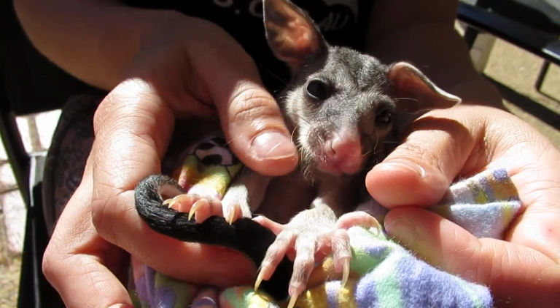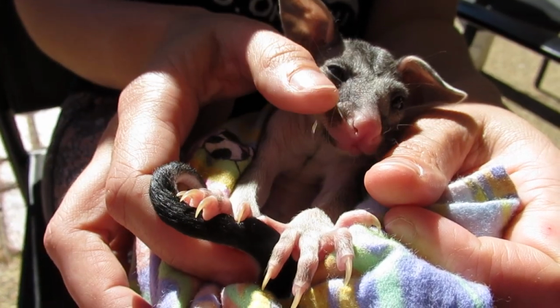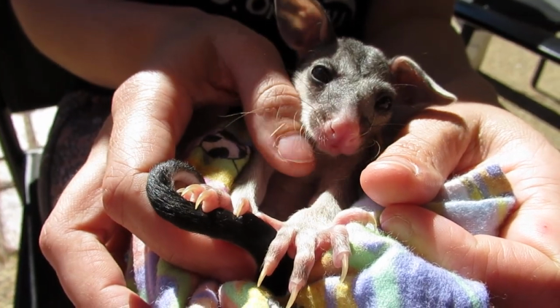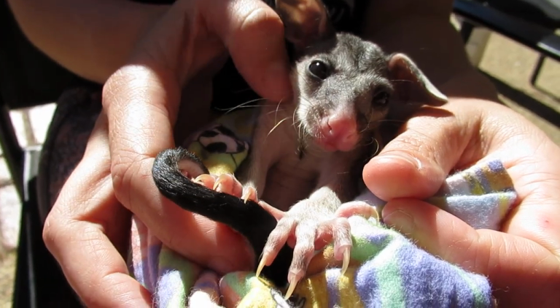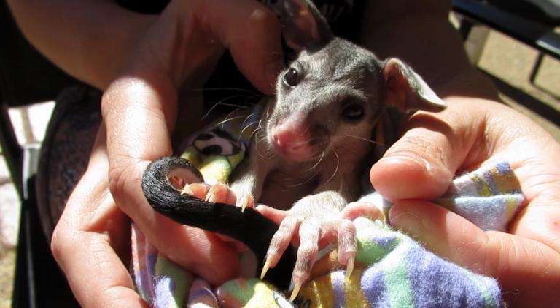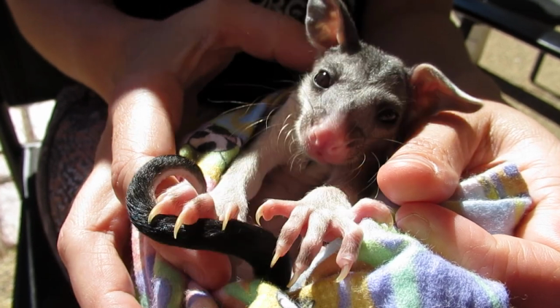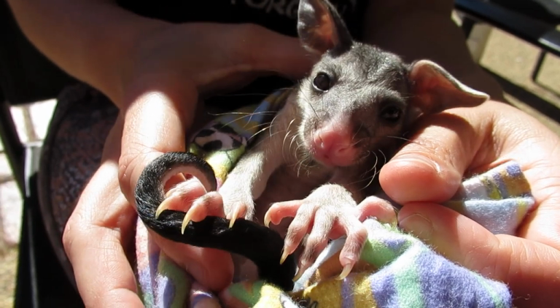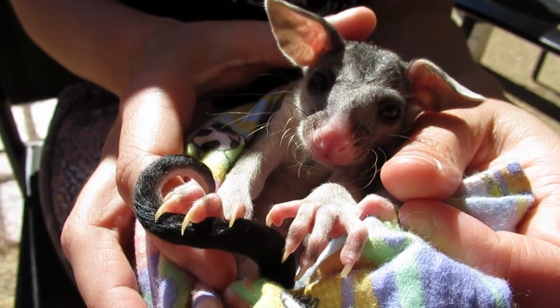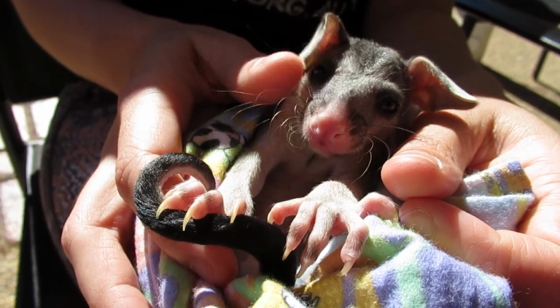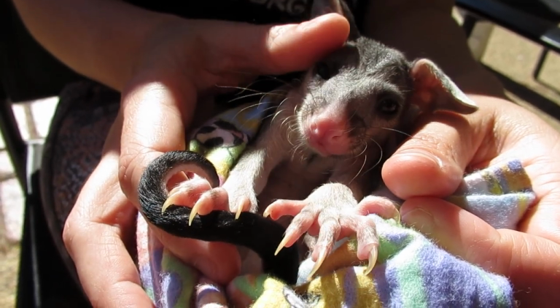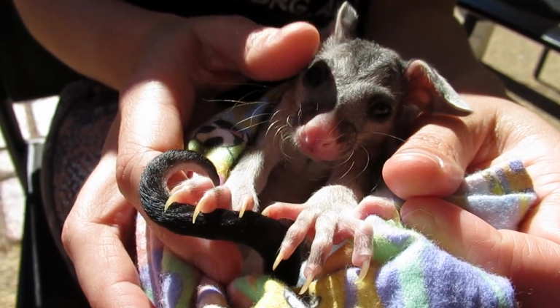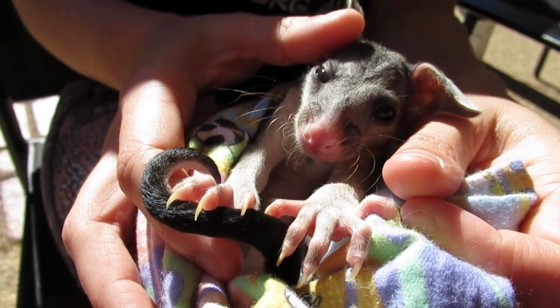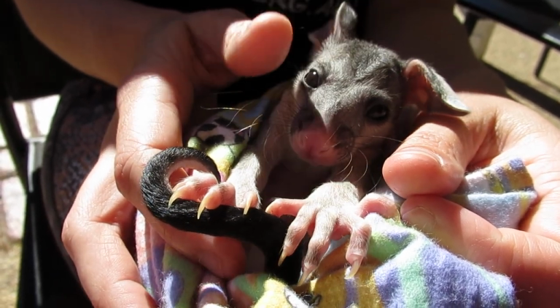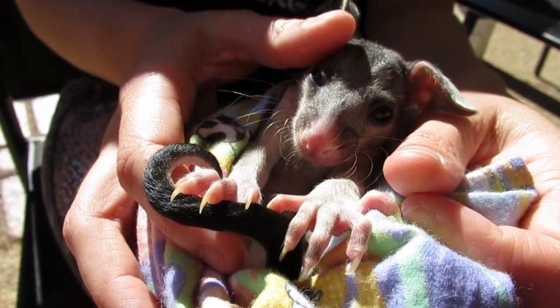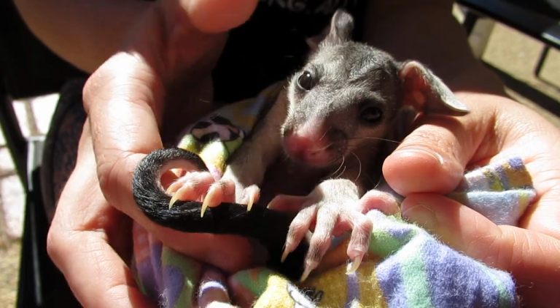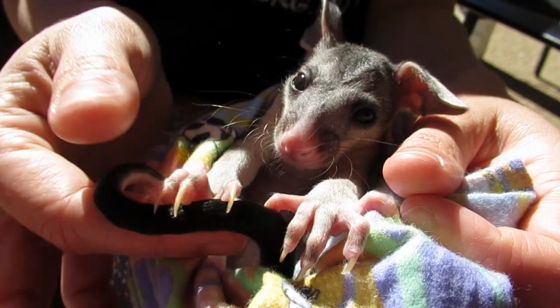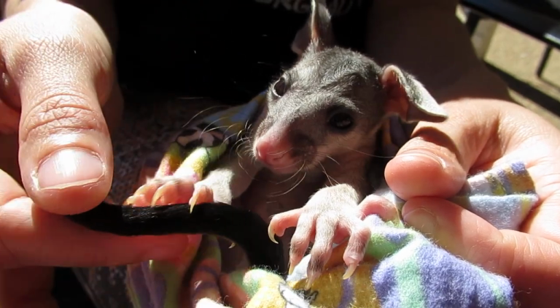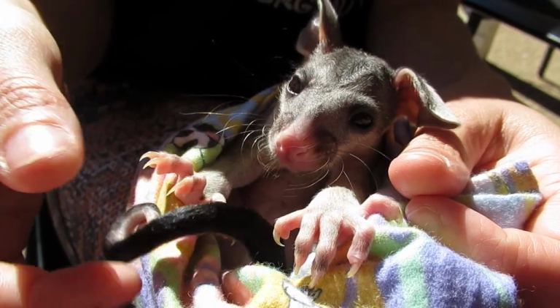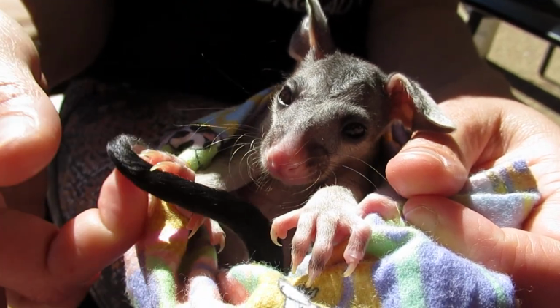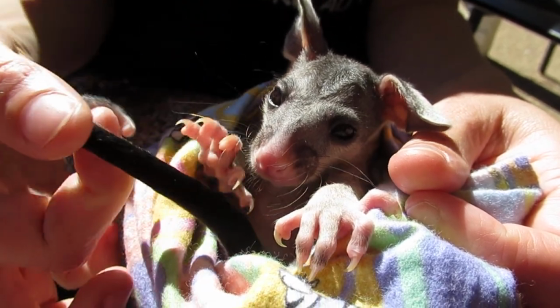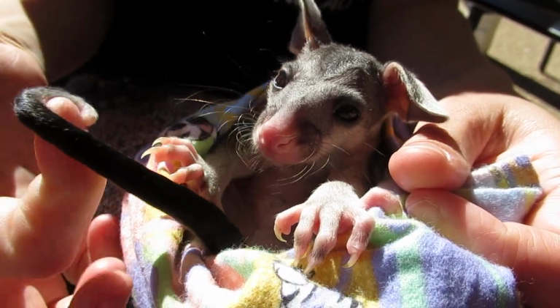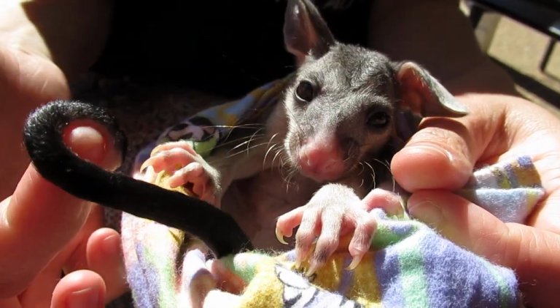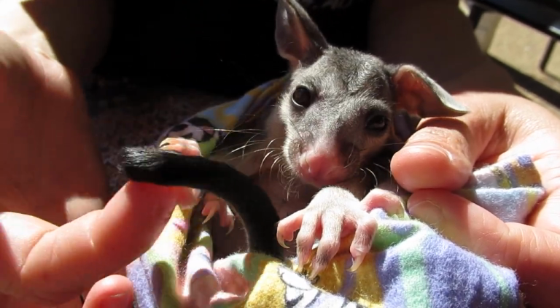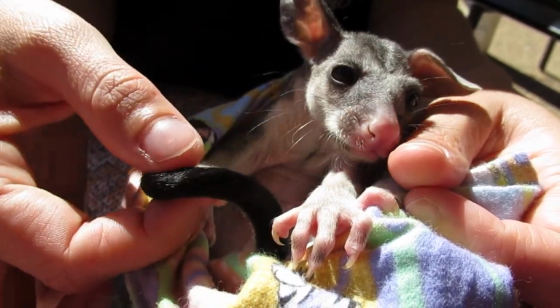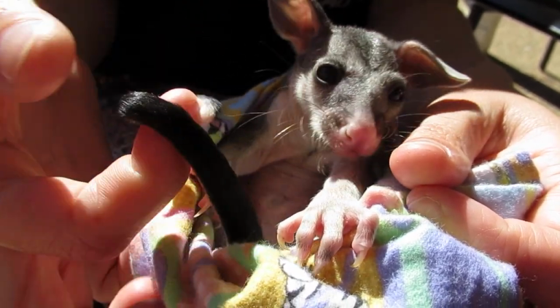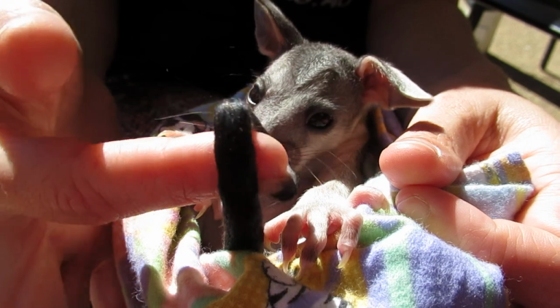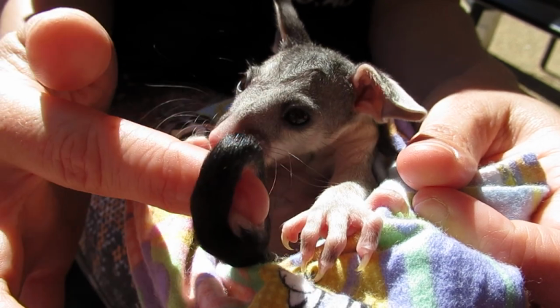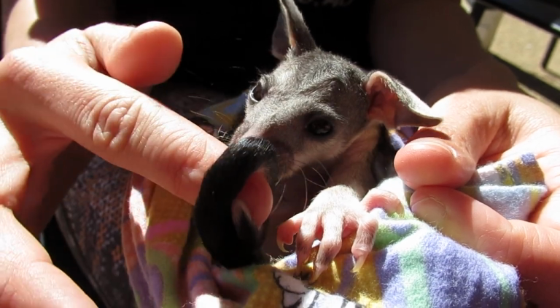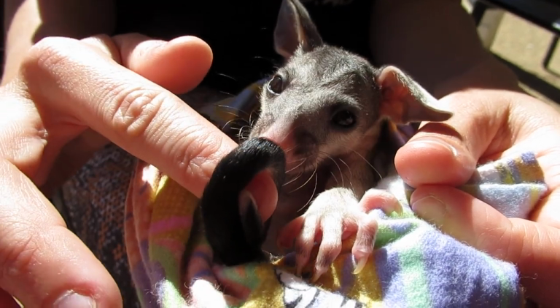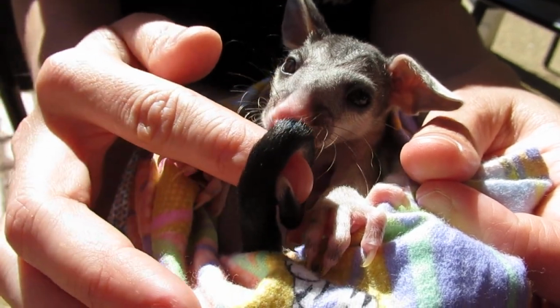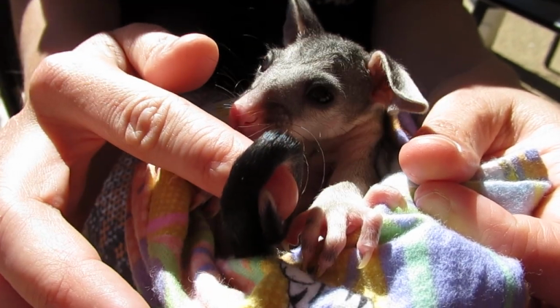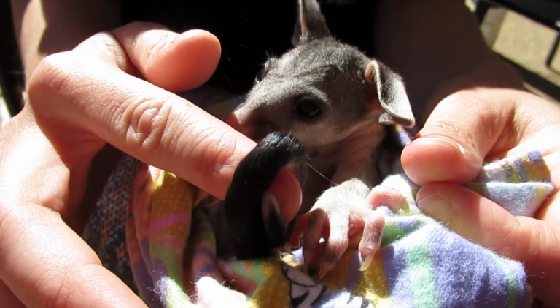Unfortunately, just like bats, possums get electrocuted on overhead power lines. They touch two lines and create a circuit. And like bats, is it a fairly high success rate for the babies that don't get electrocuted?